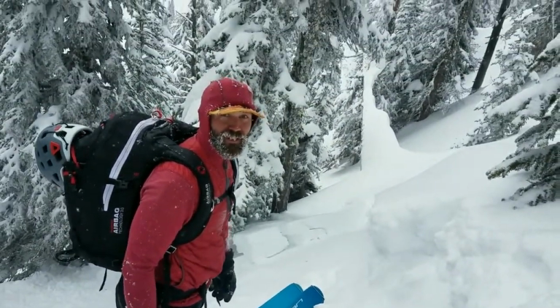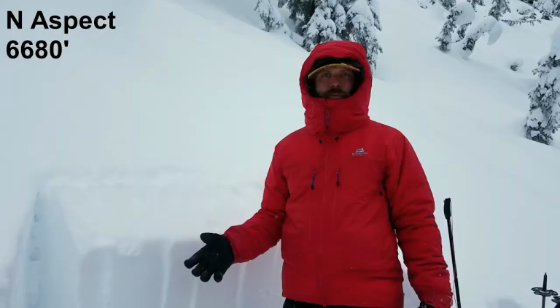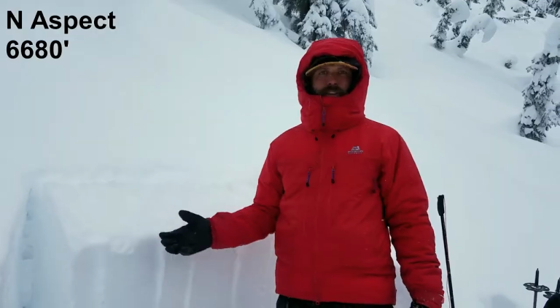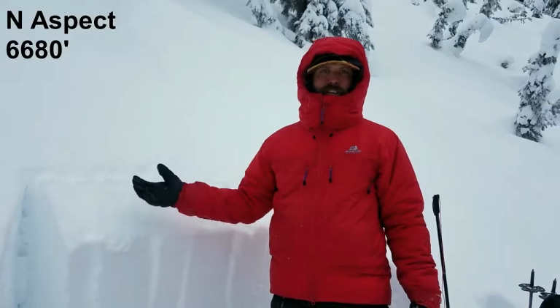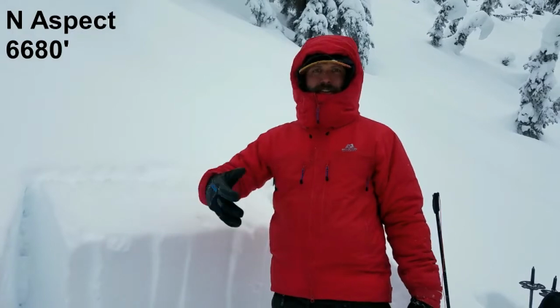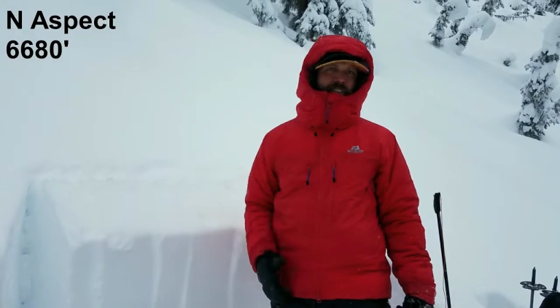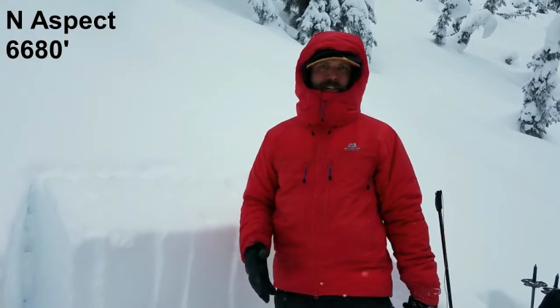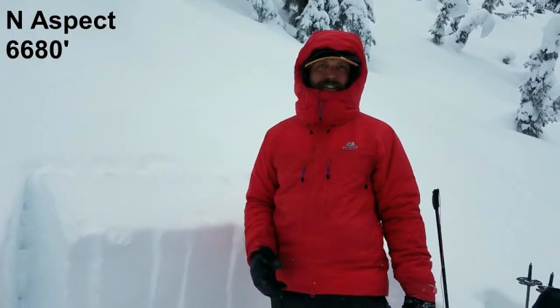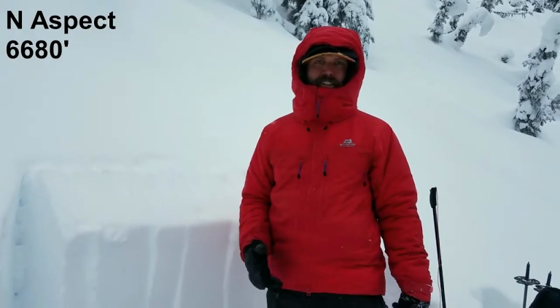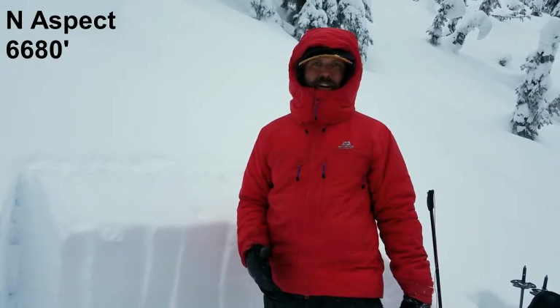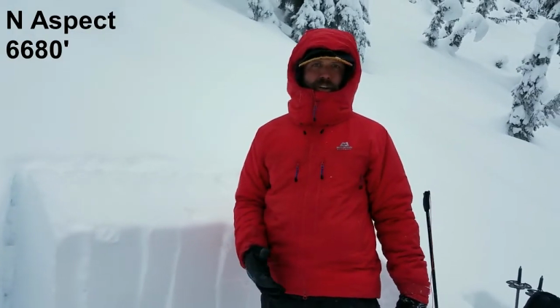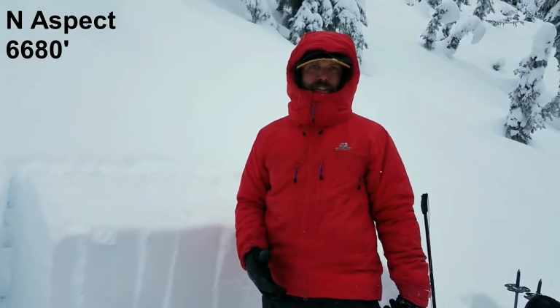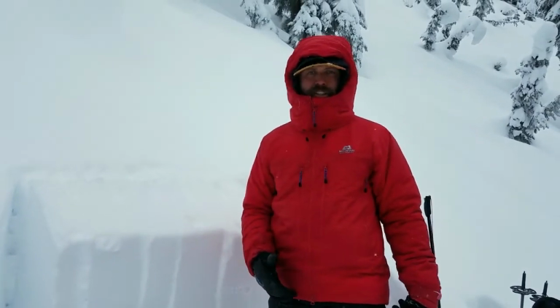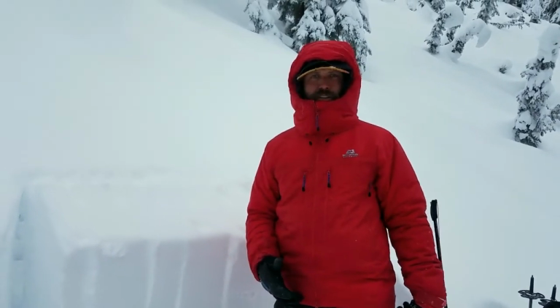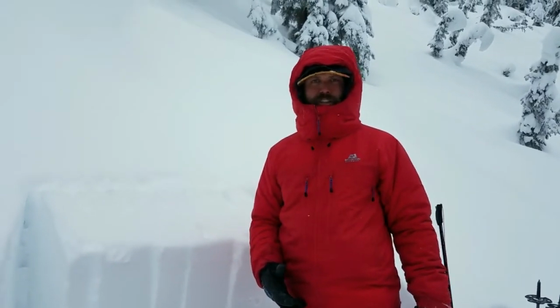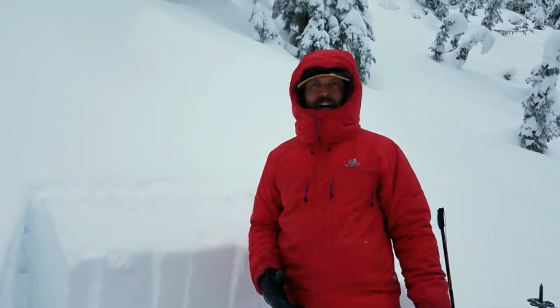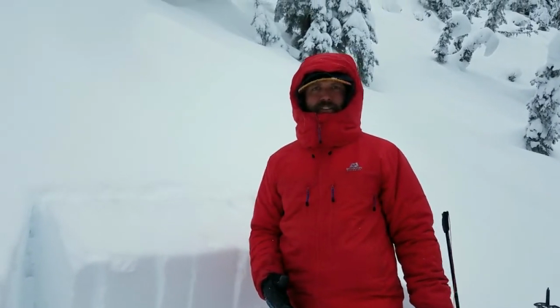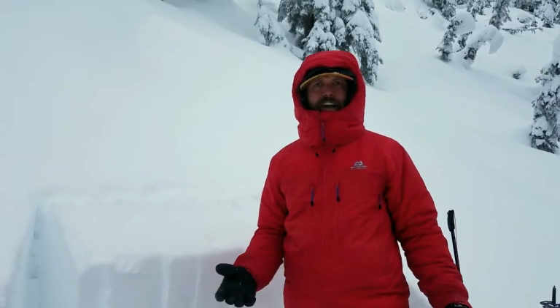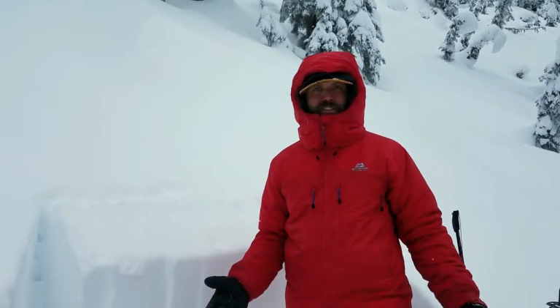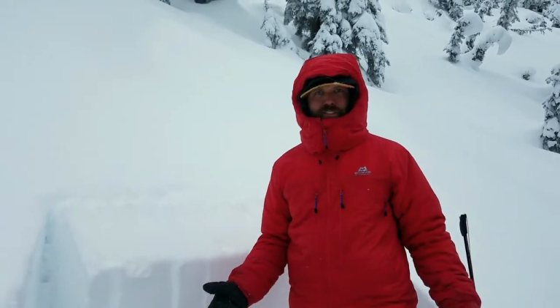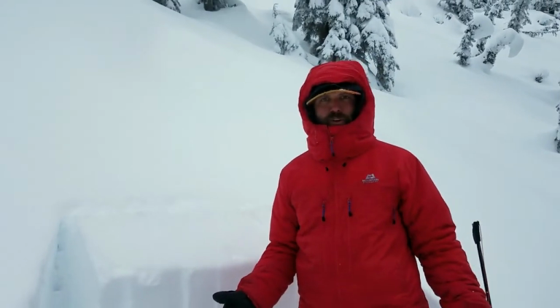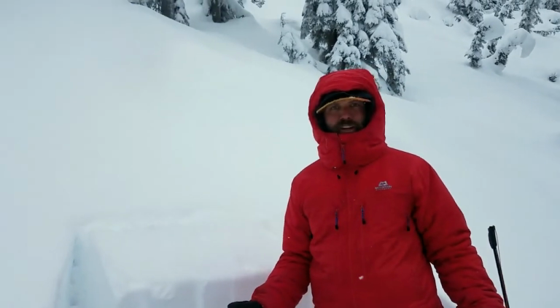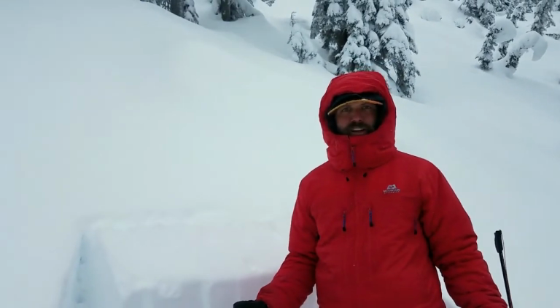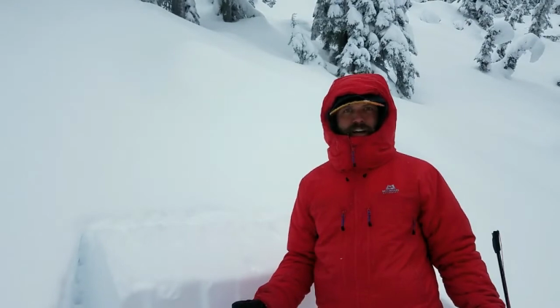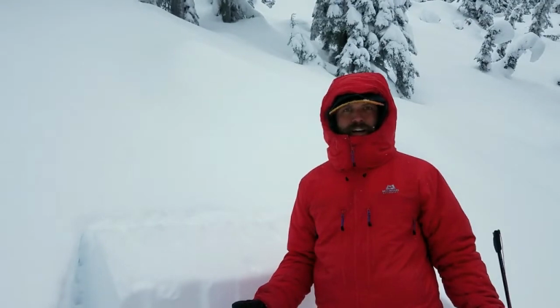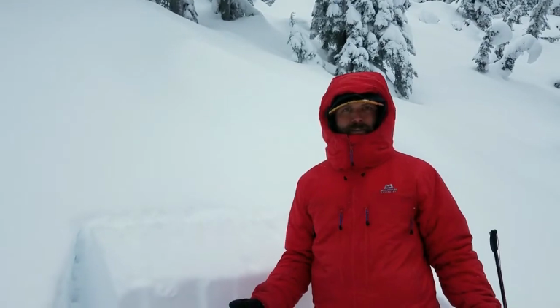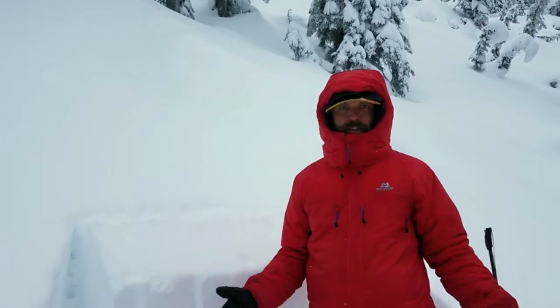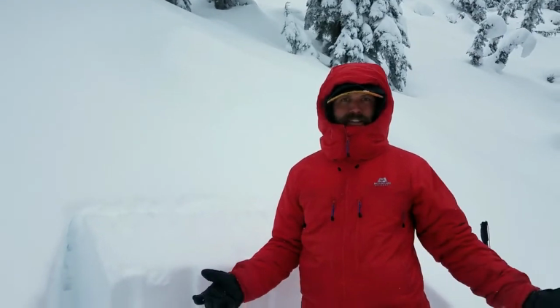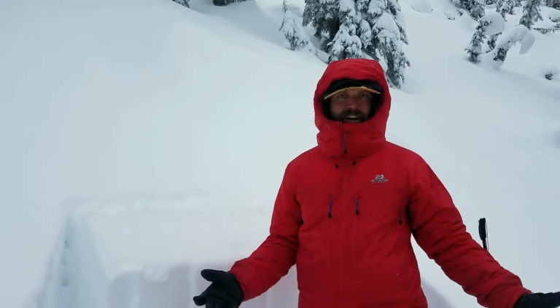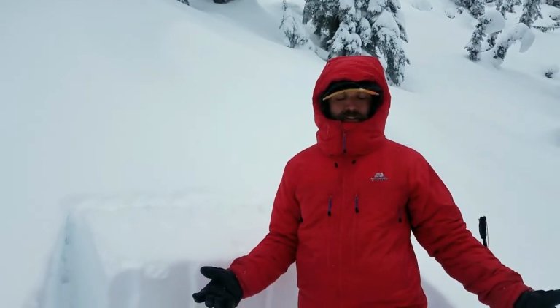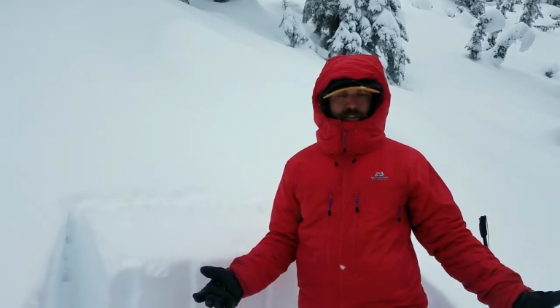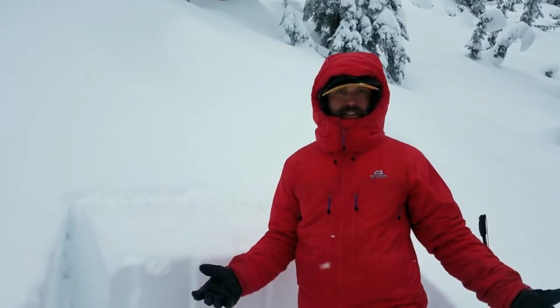I wanted to look at north aspects also to see if we still have reactive surface hoar here, so we're going to test it out and see what we can see.